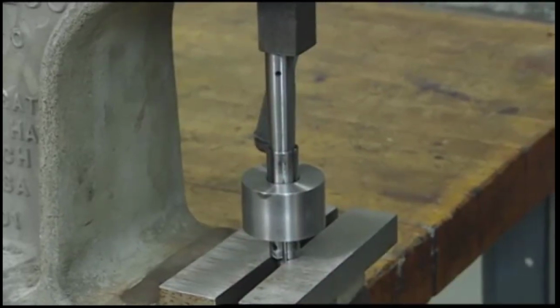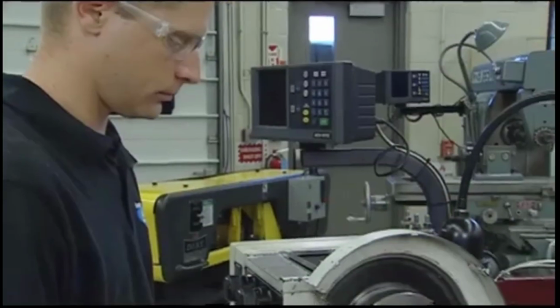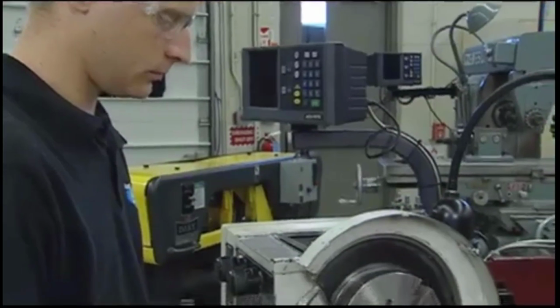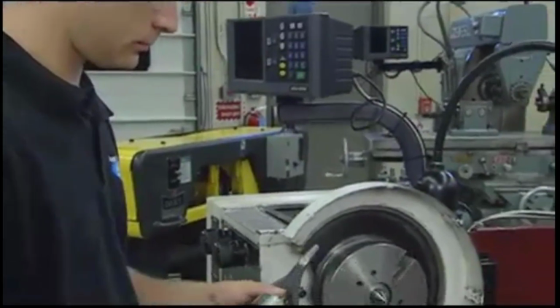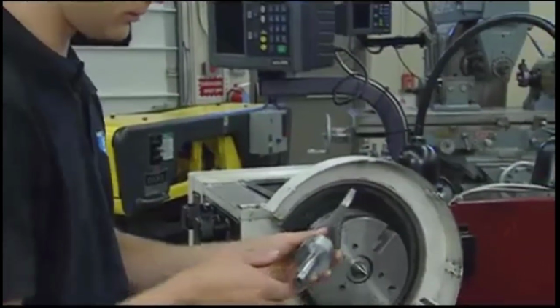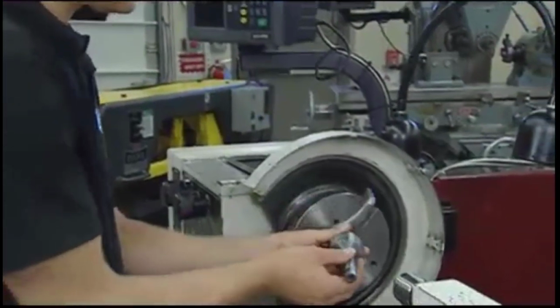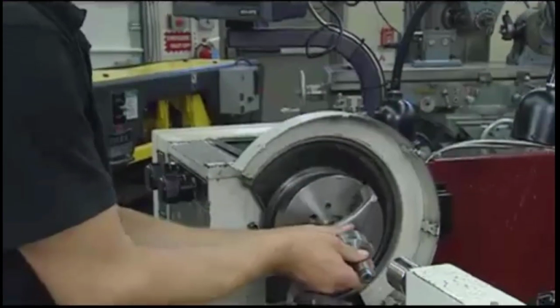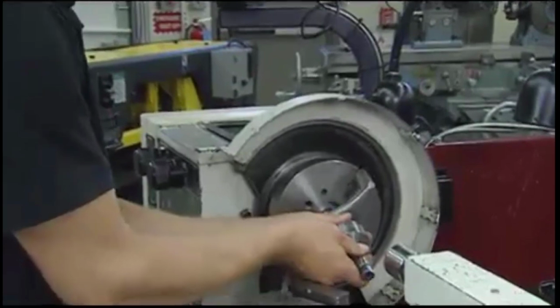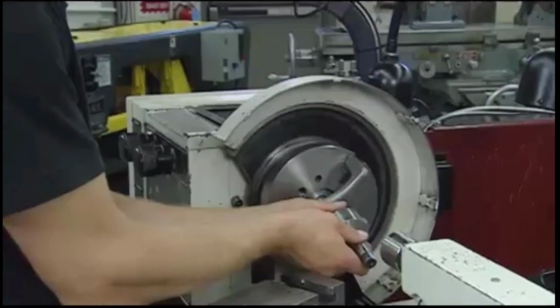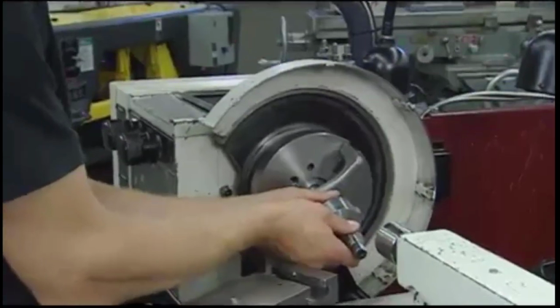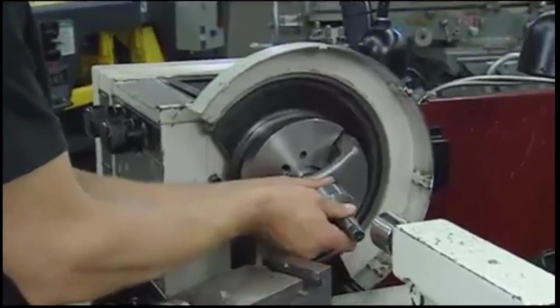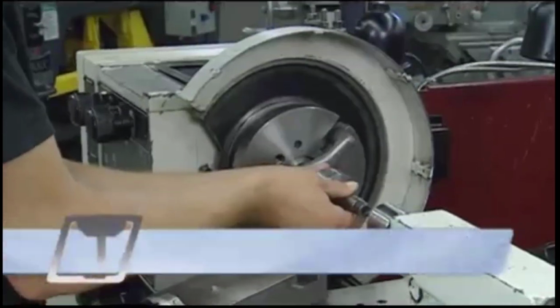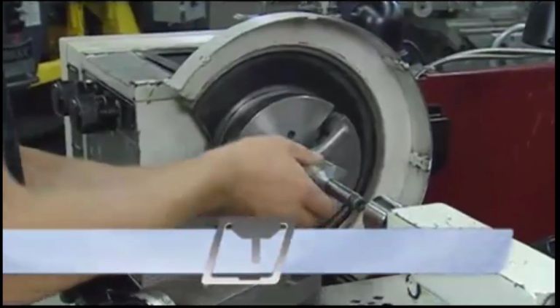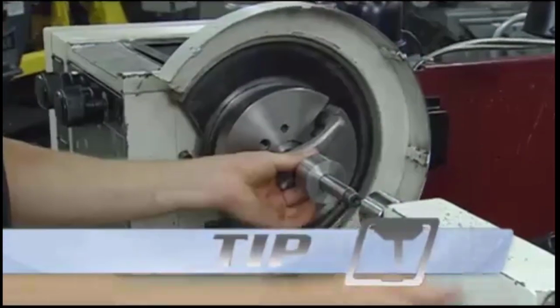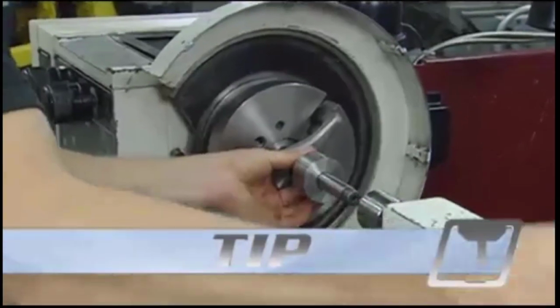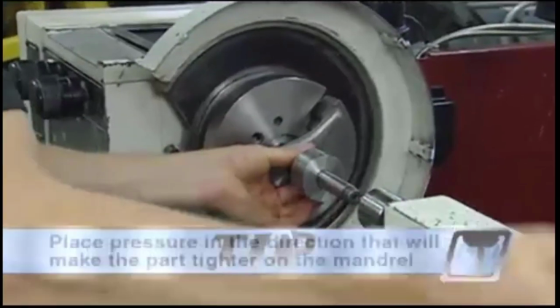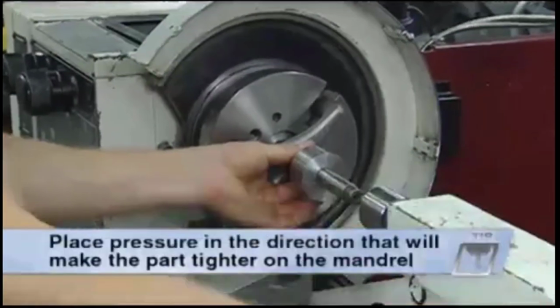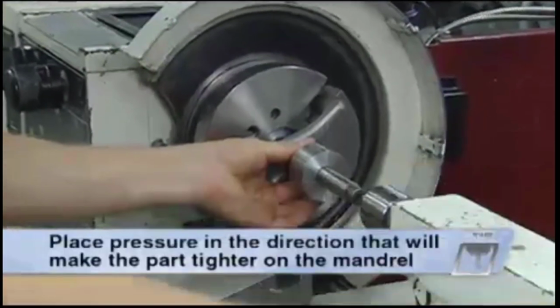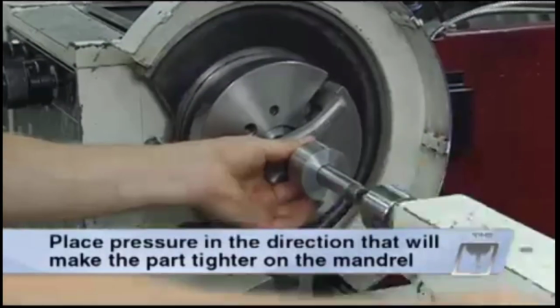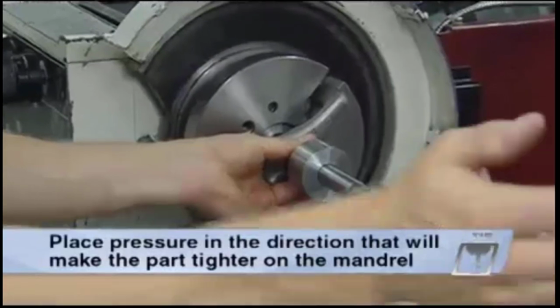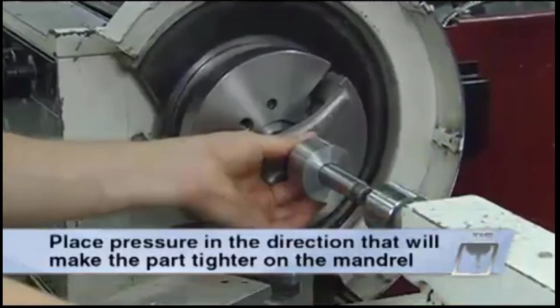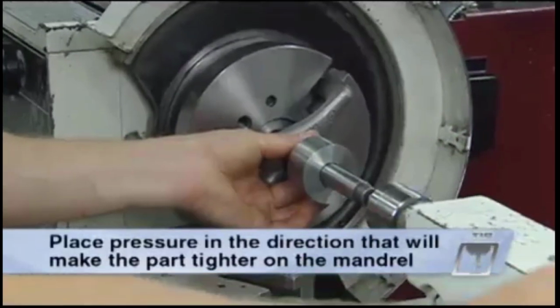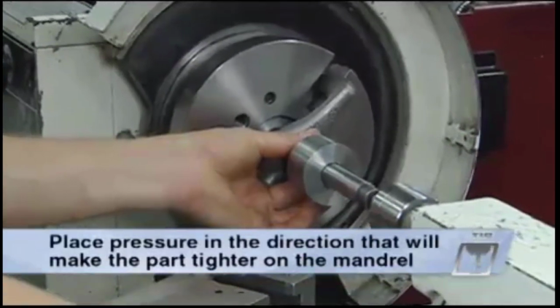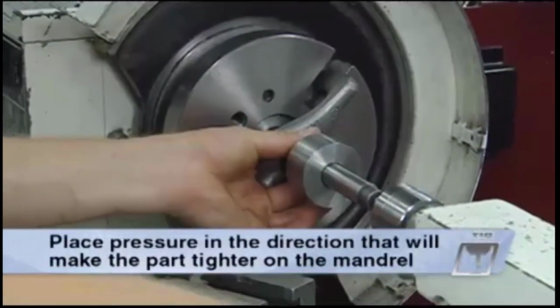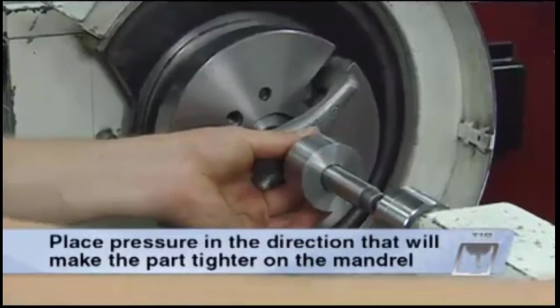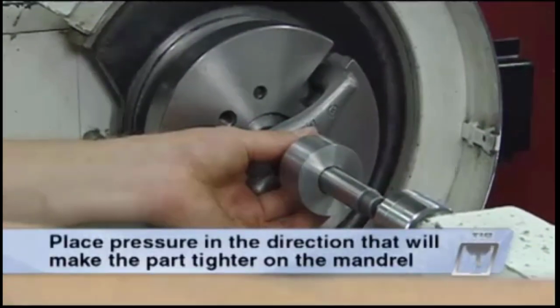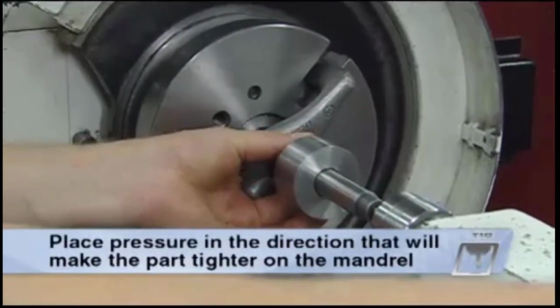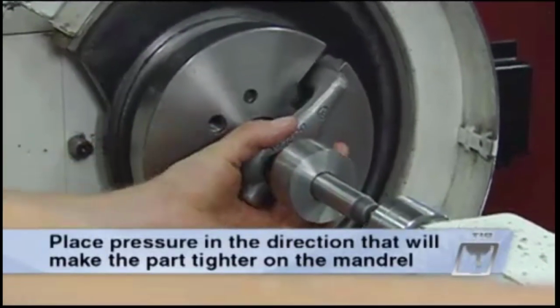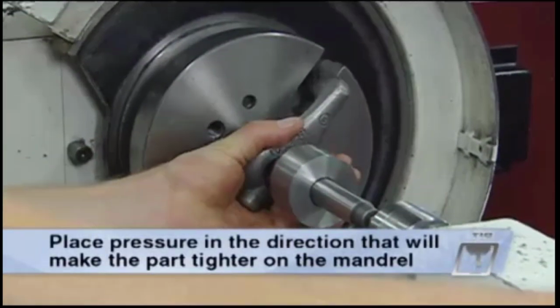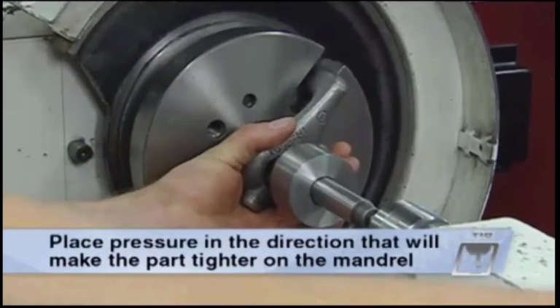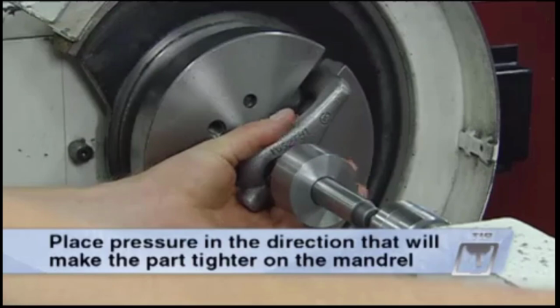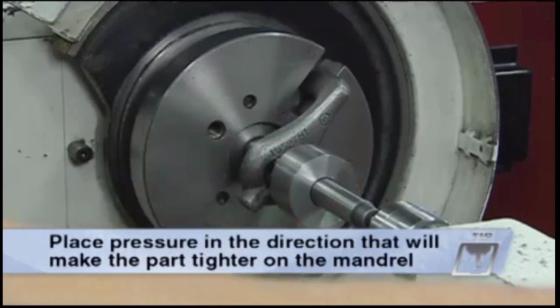To finish the job, mount the workpiece between the lathe centers. Keep in mind that during any machining operation, apply cutting pressure toward the large end of the mandrel, so the part will become tighter on the mandrel instead of looser.